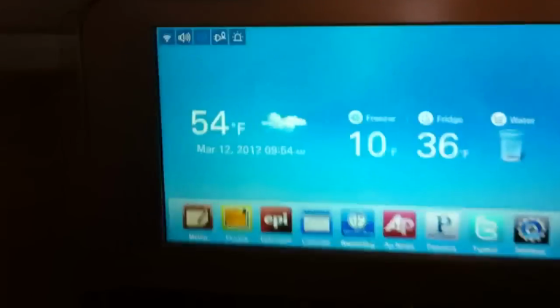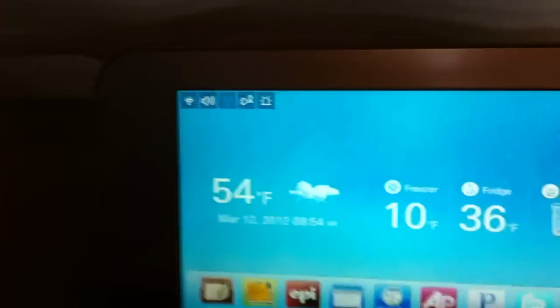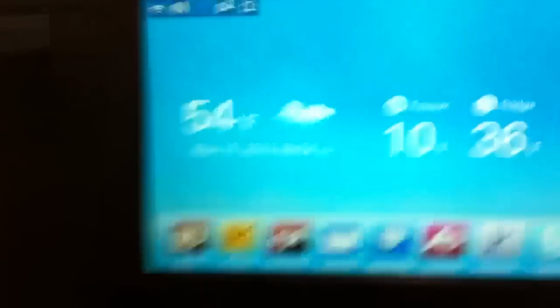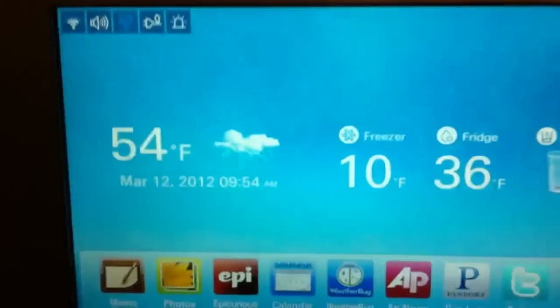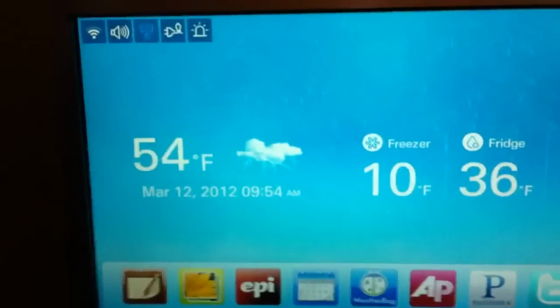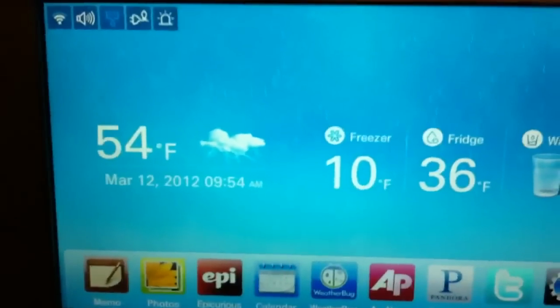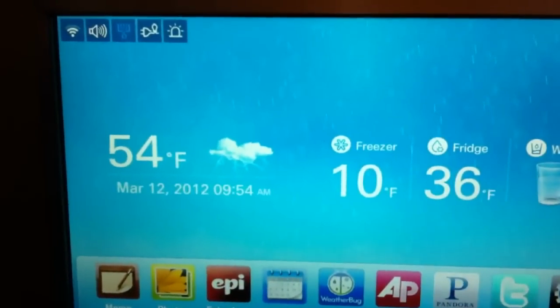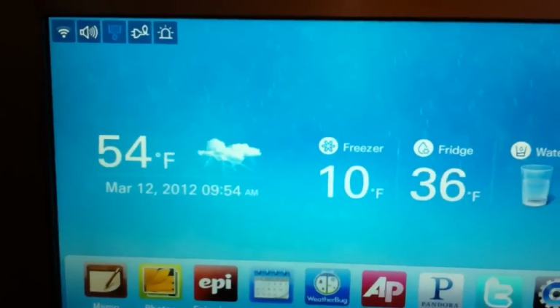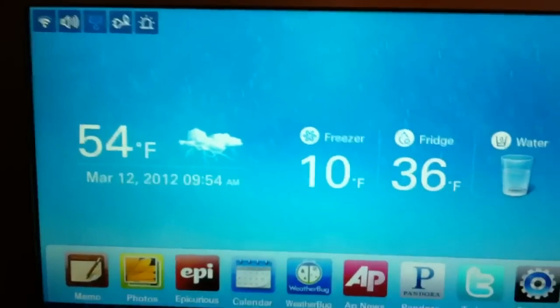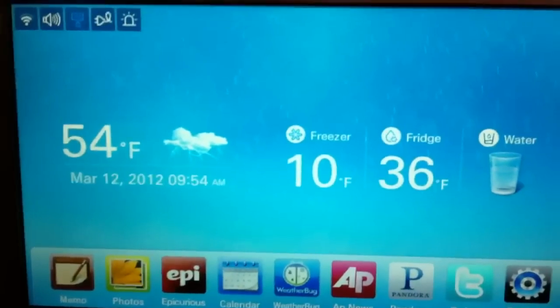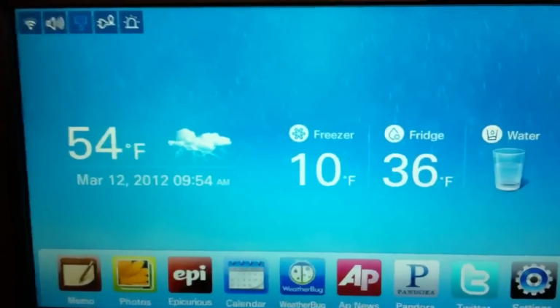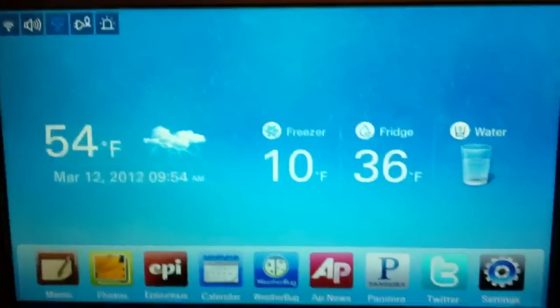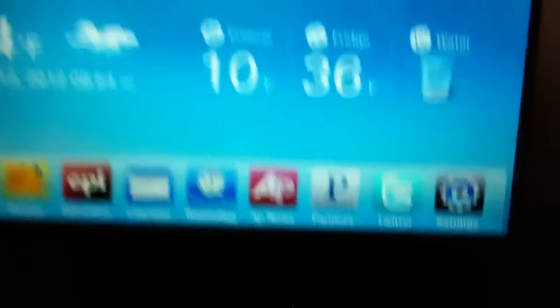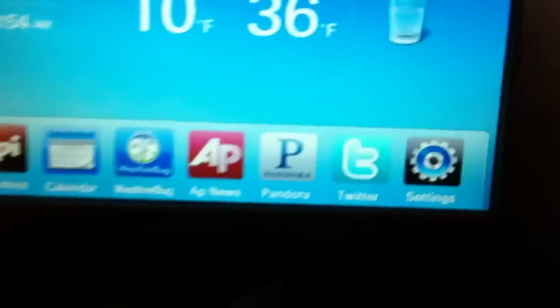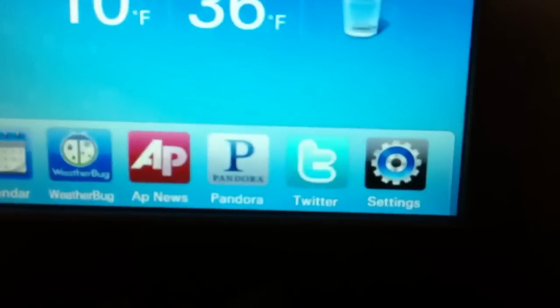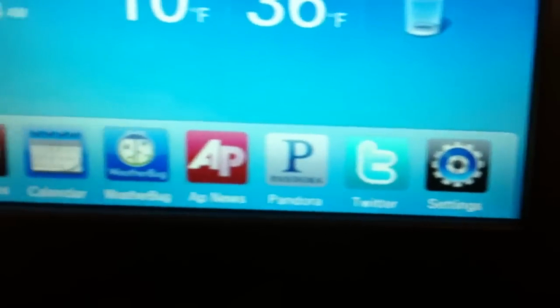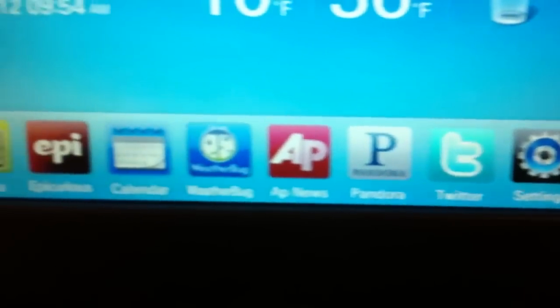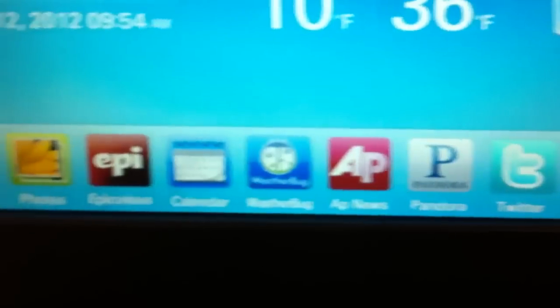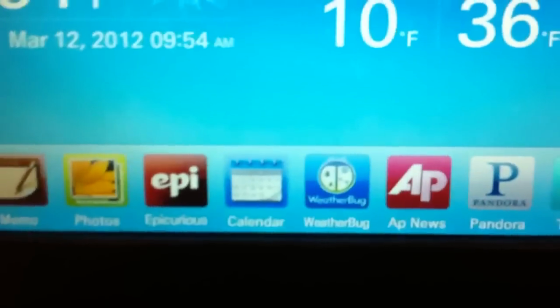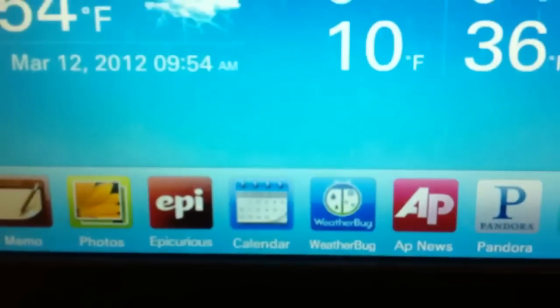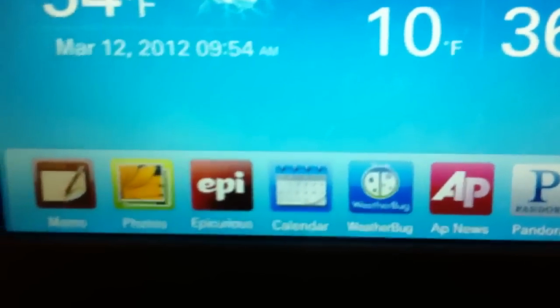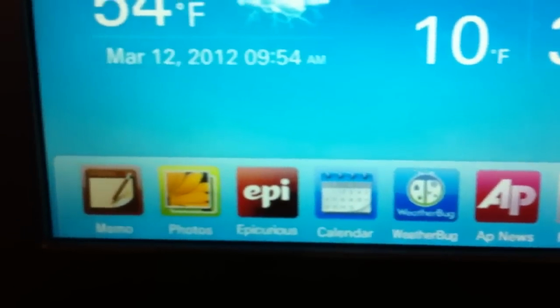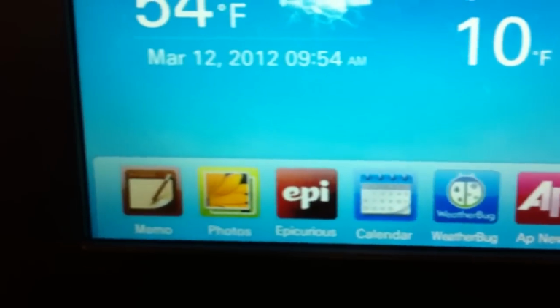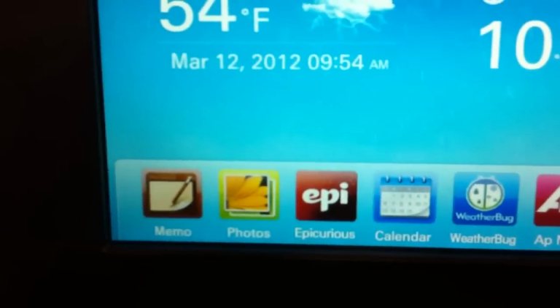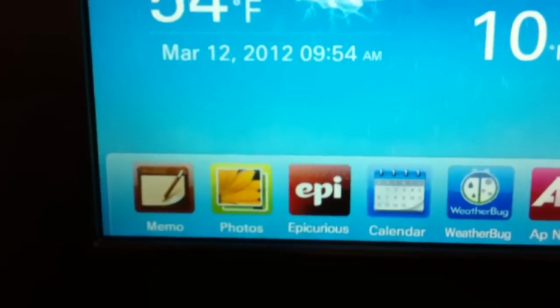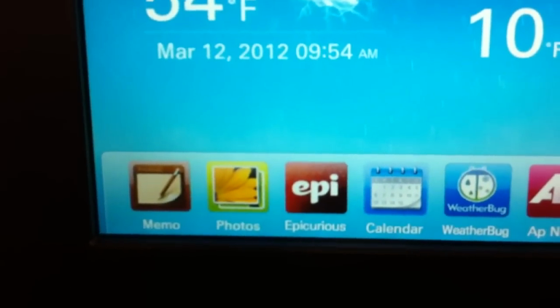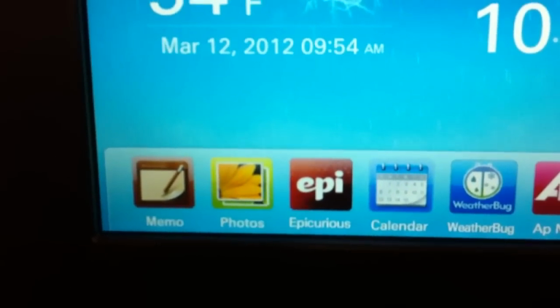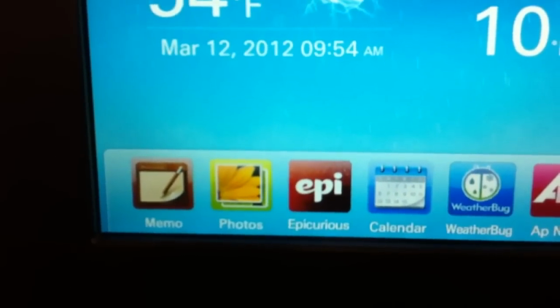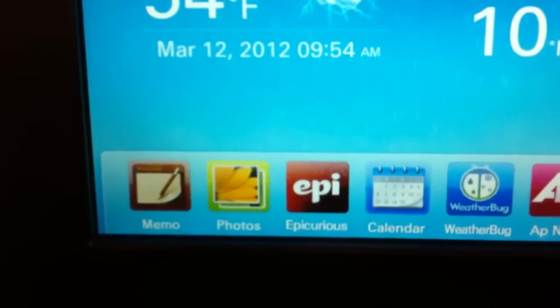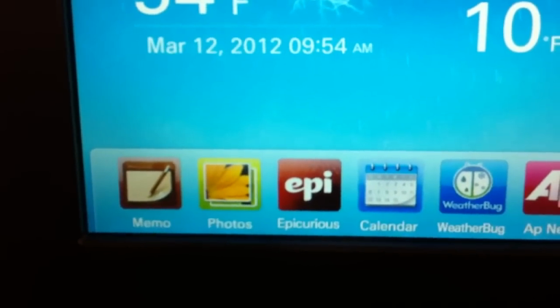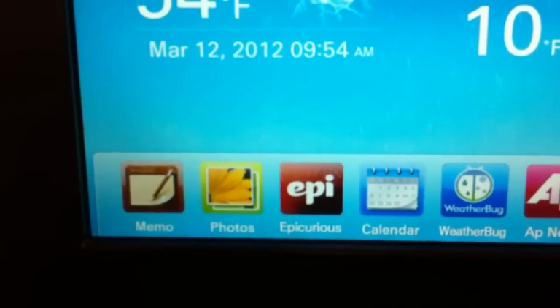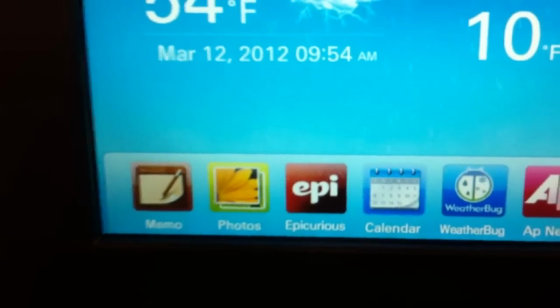I press the home button. It has the weather and you can see little raindrops in the back. At the bottom here it's got Twitter, Pandora, news, weather bug, calendar, epicurean, photos, and then memos.